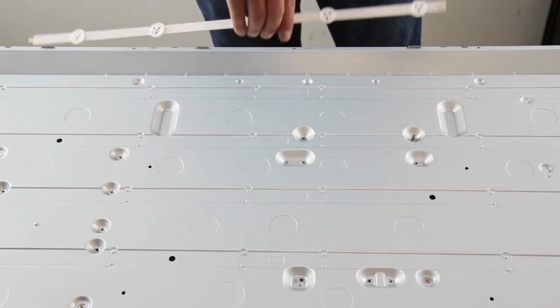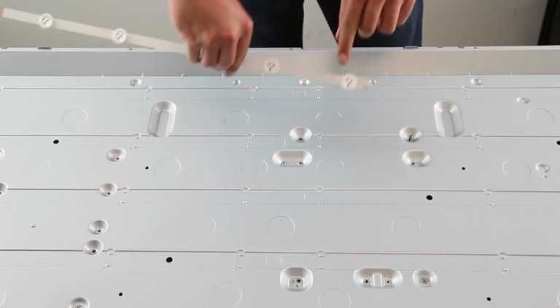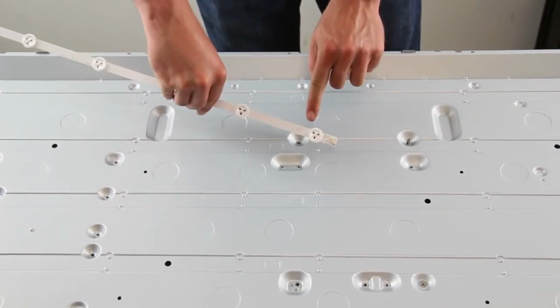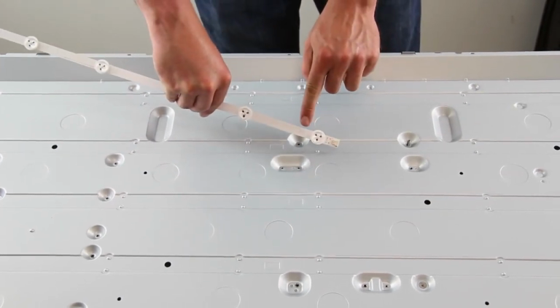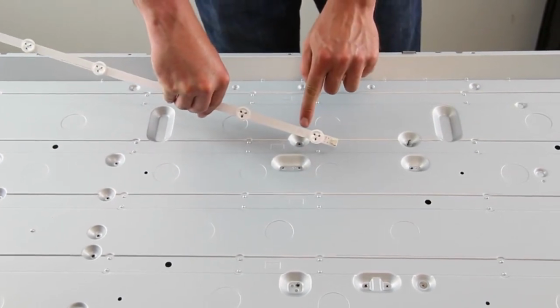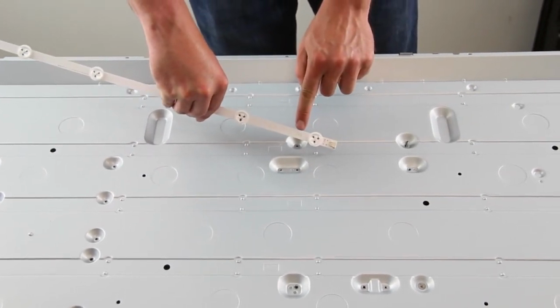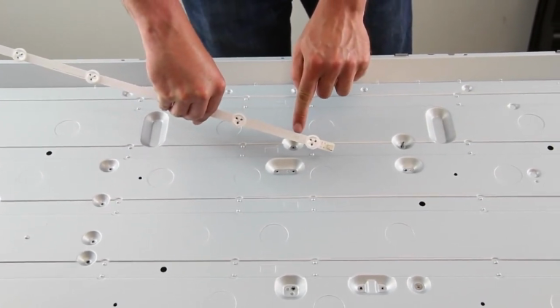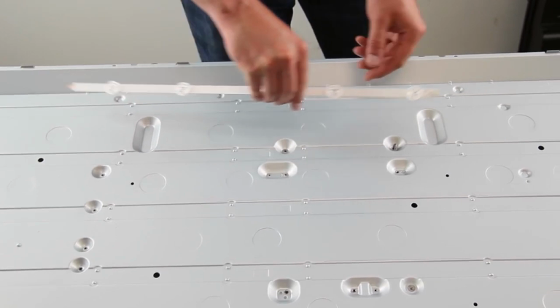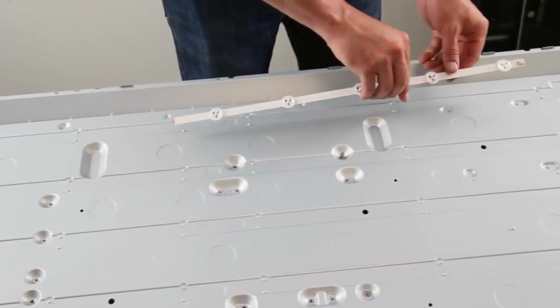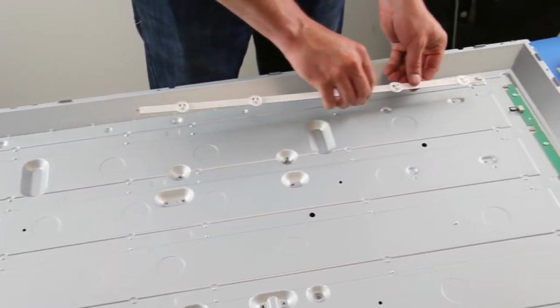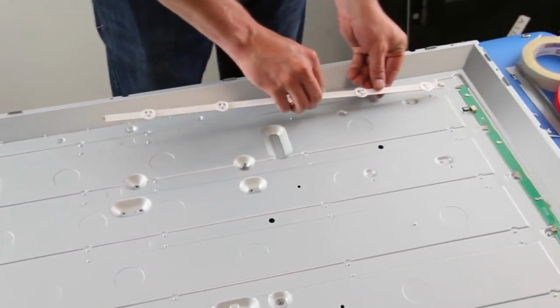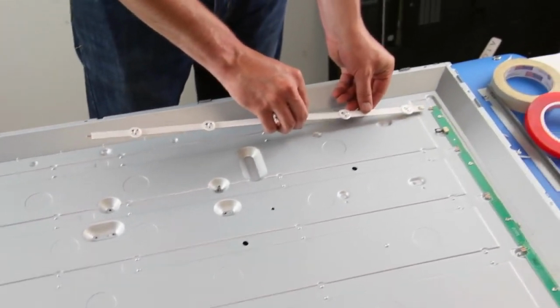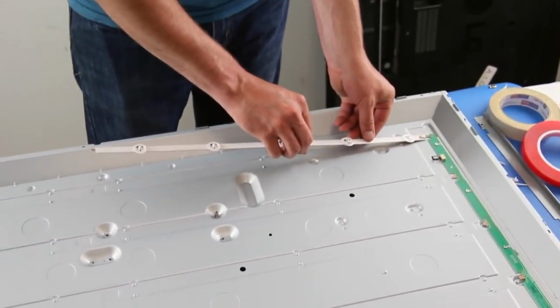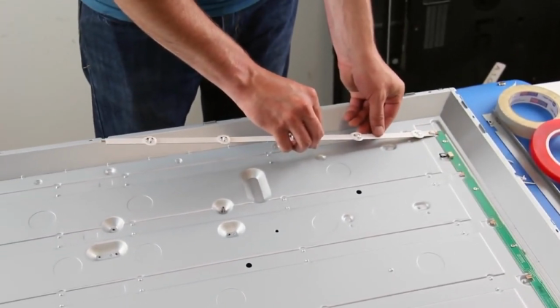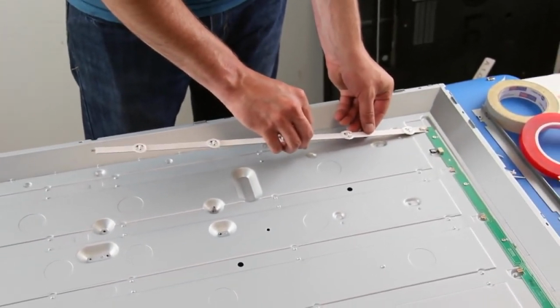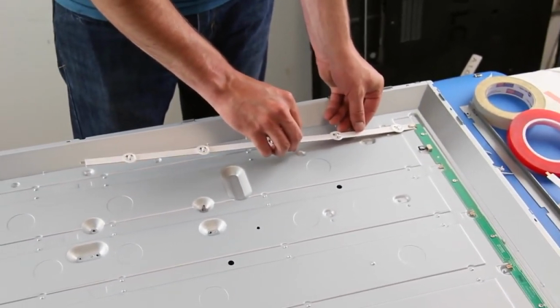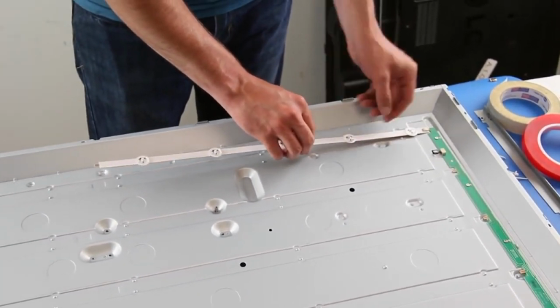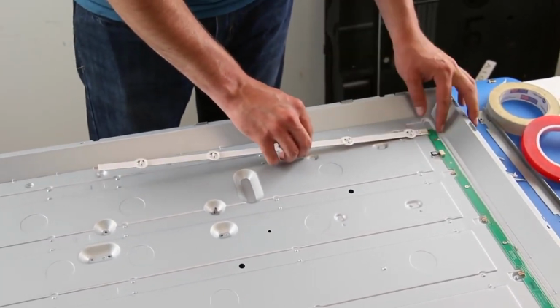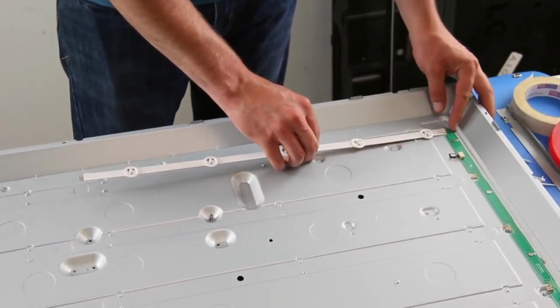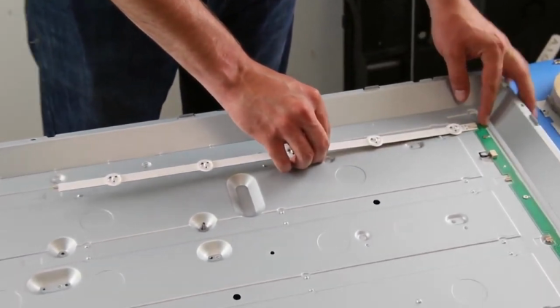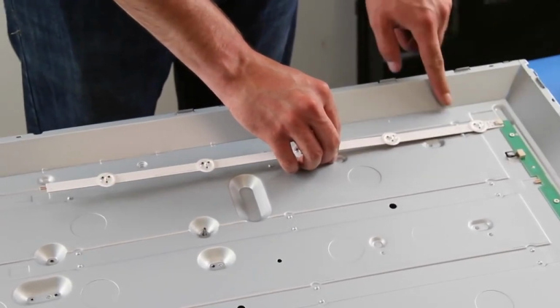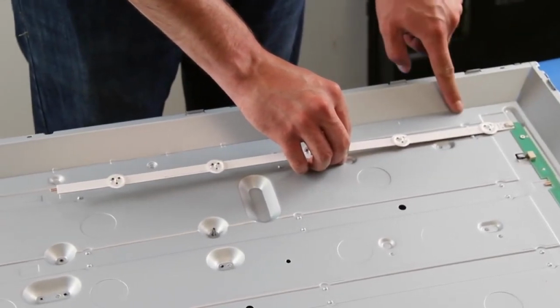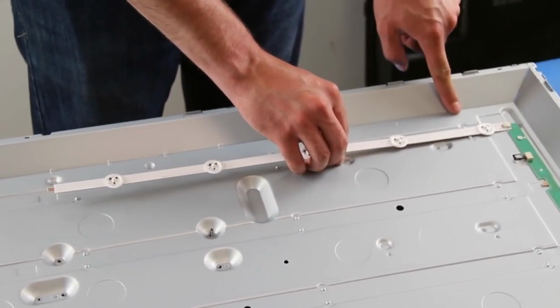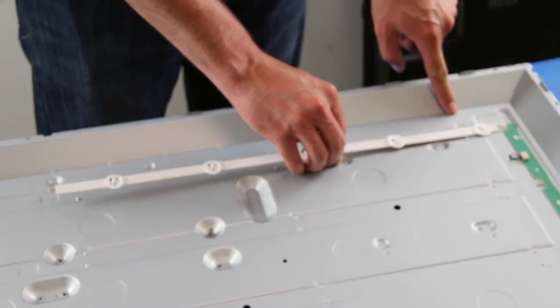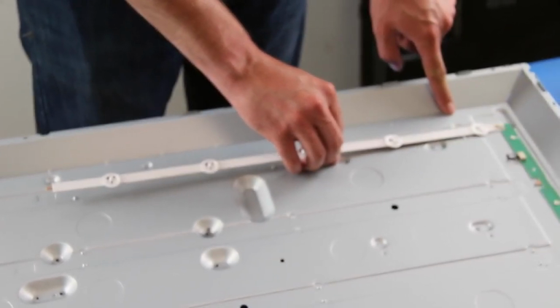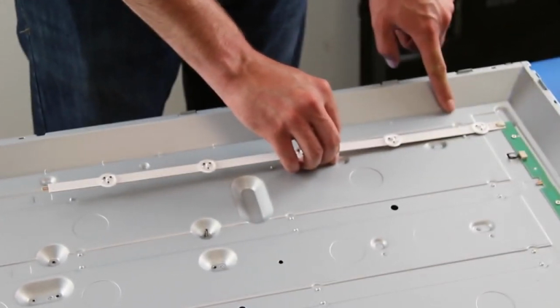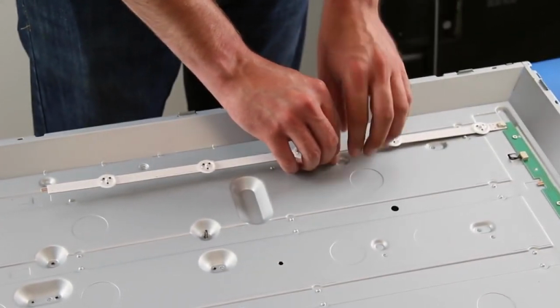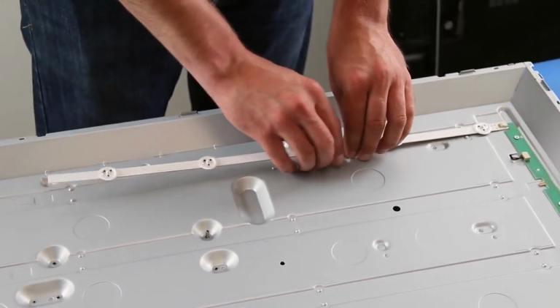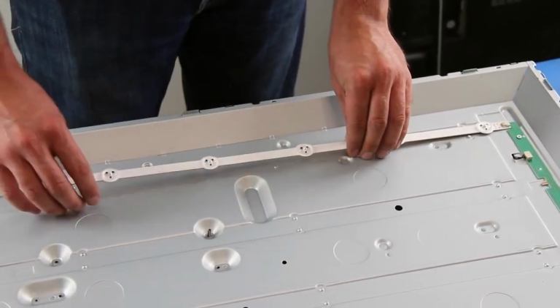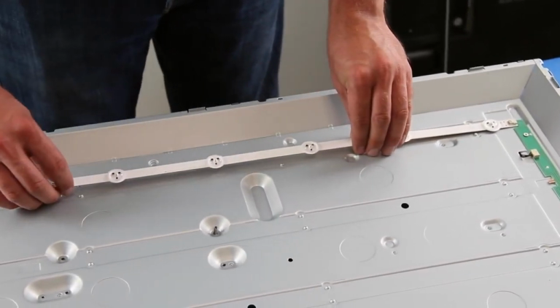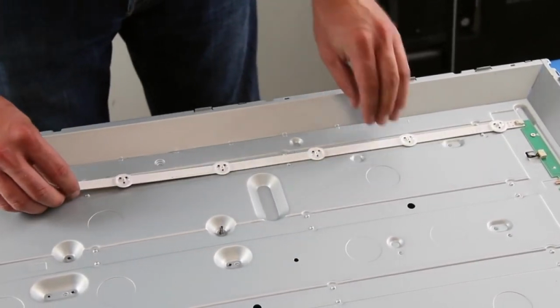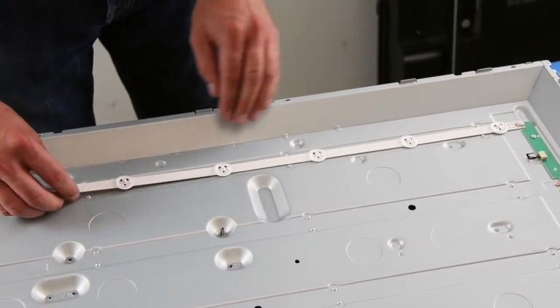Connect the LED strip to the distributor board and then adhere the strip to the light case. Then connect the second strip for that row. Be sure to use the correct strips in the correct places.